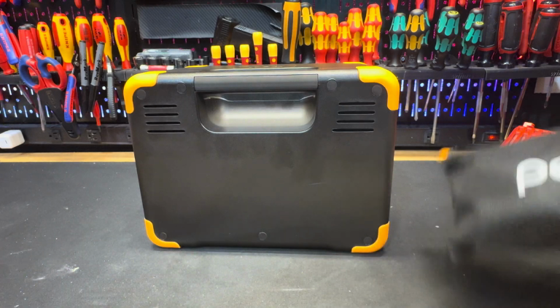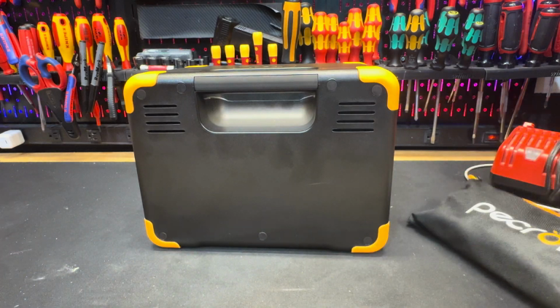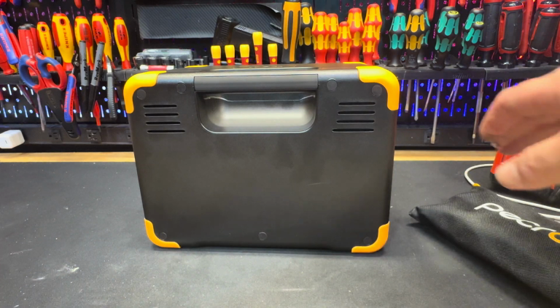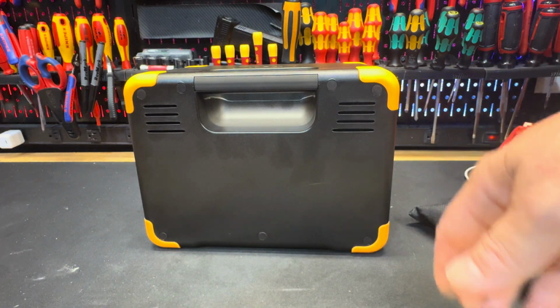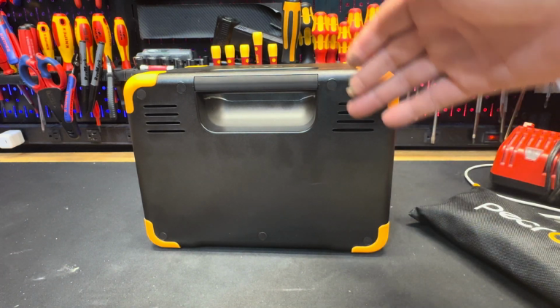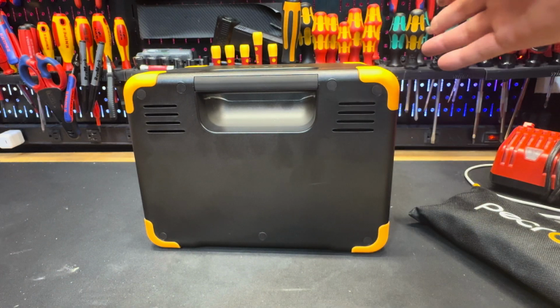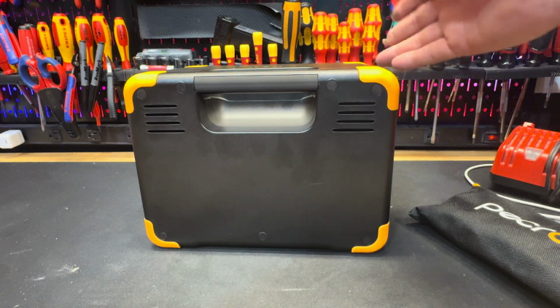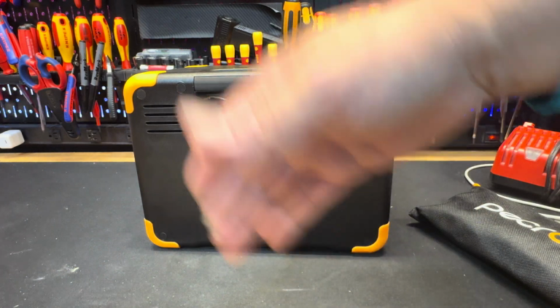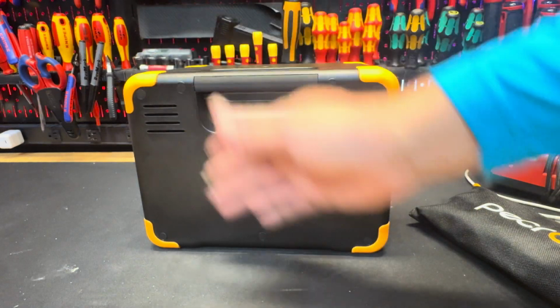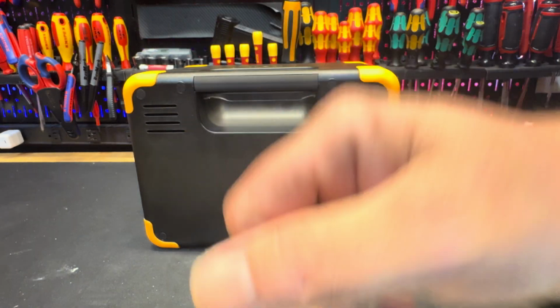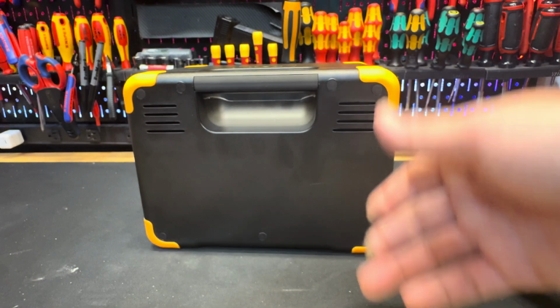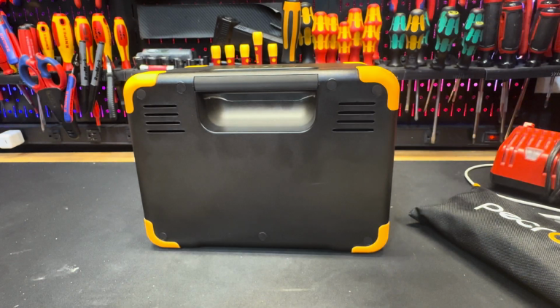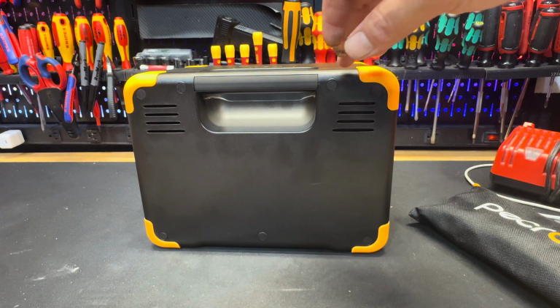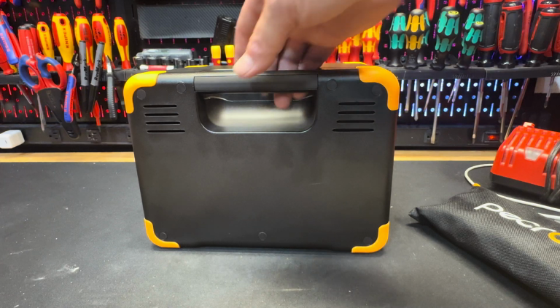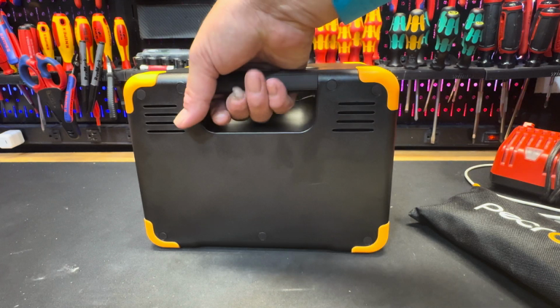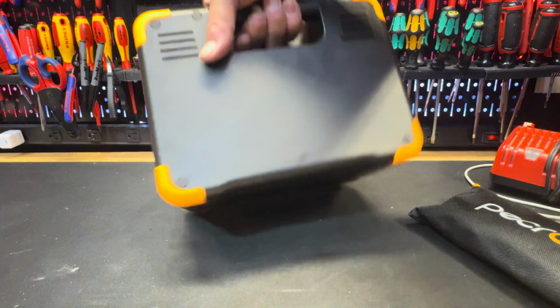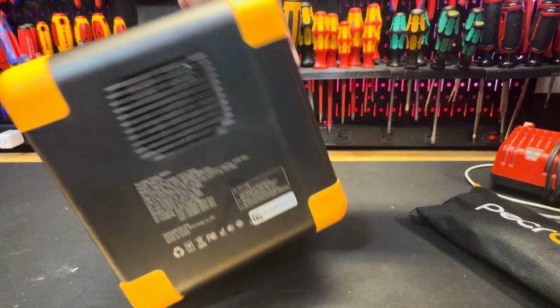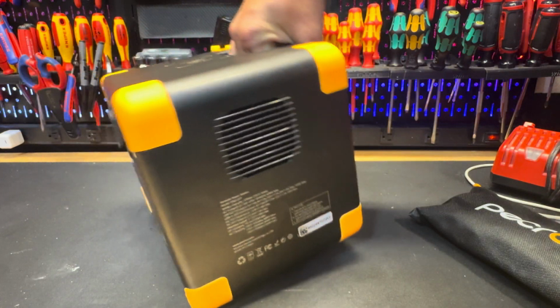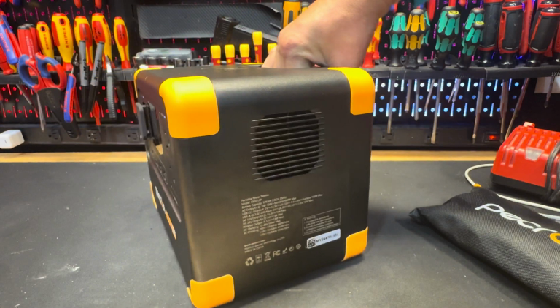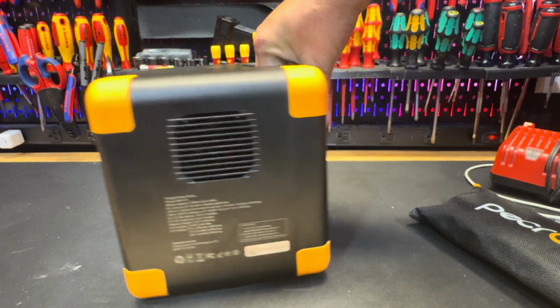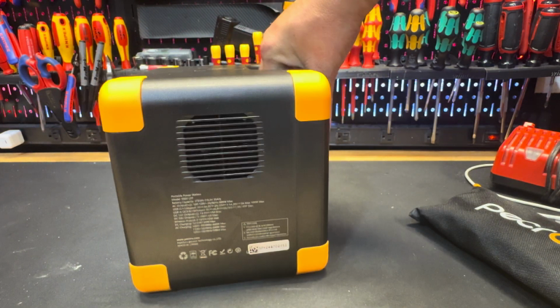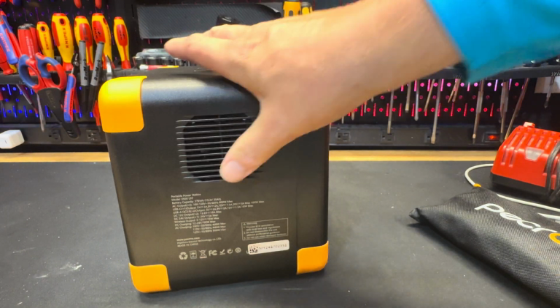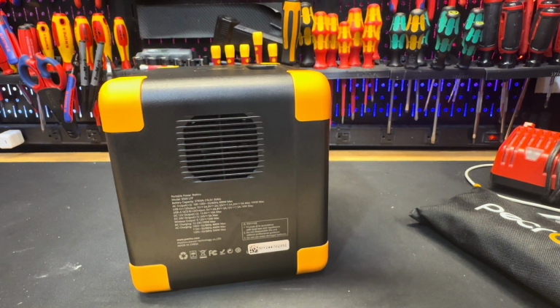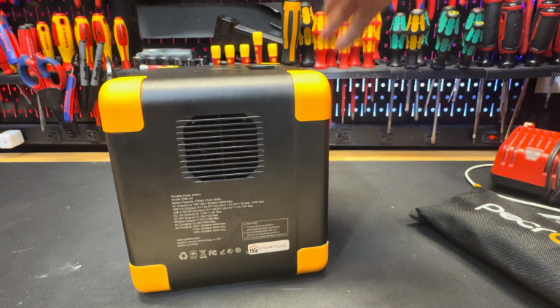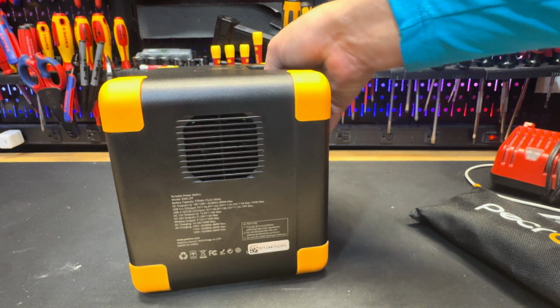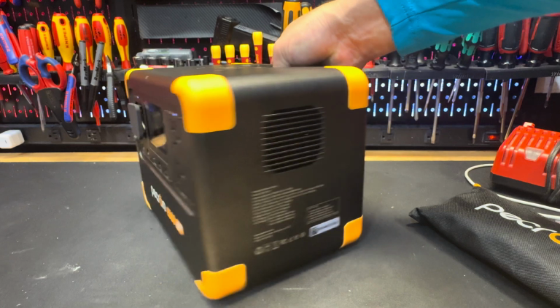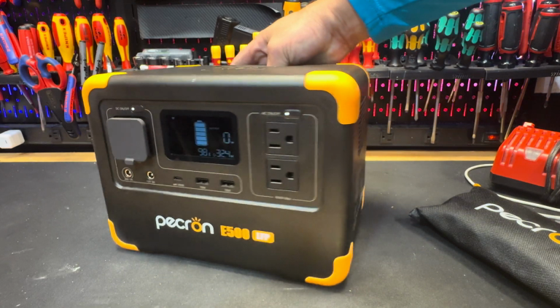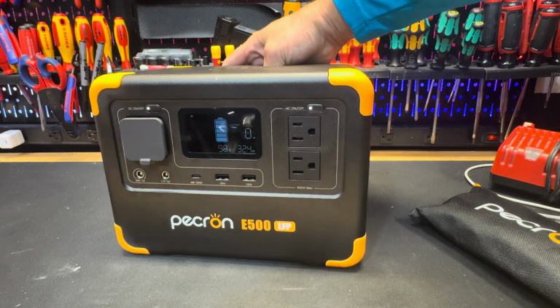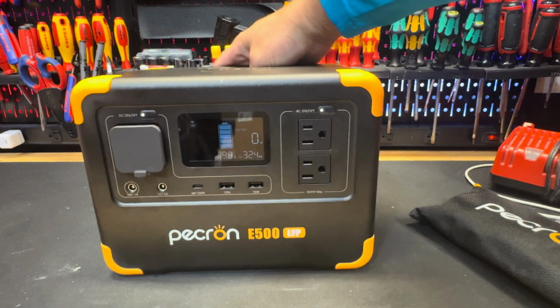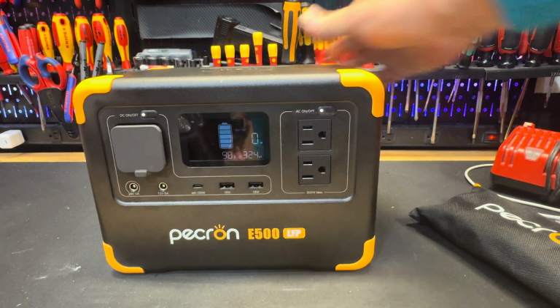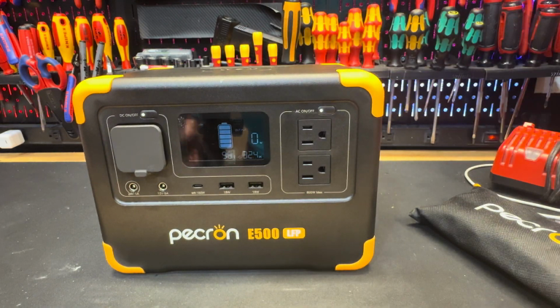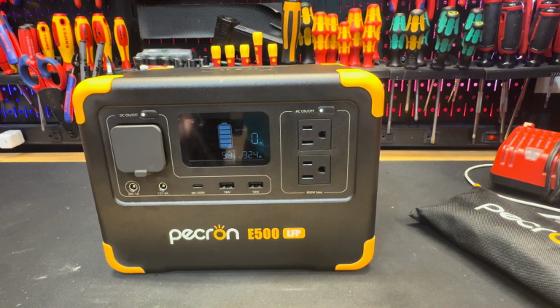On the back there's nothing interesting — just a blank panel. And on the remaining side, all you have is the cooling fan.